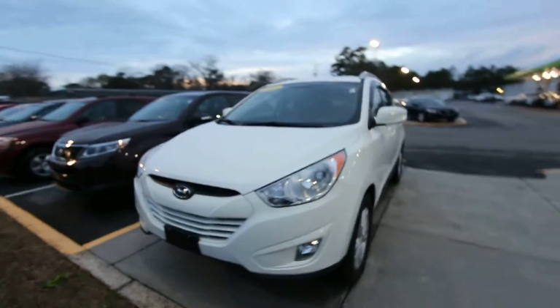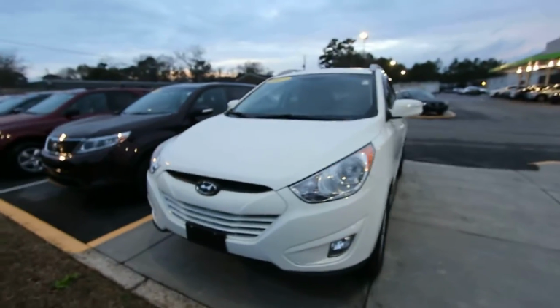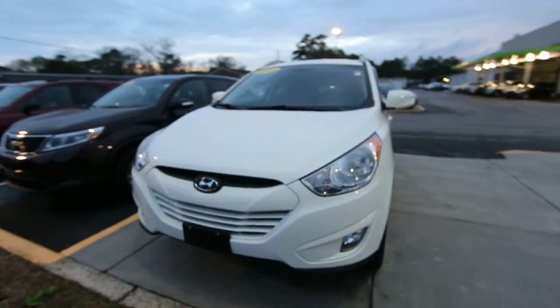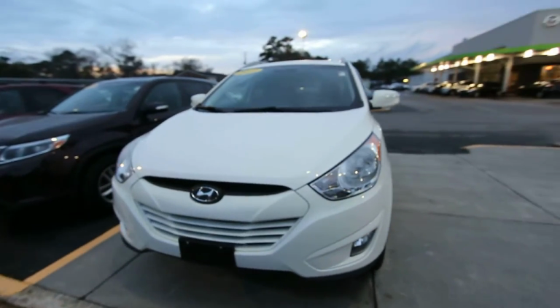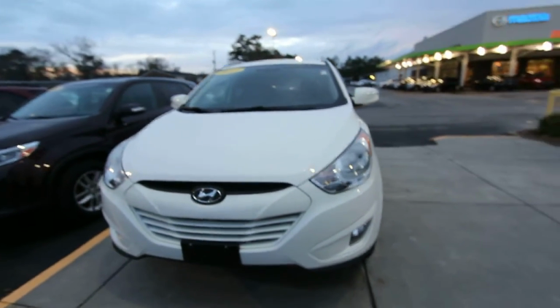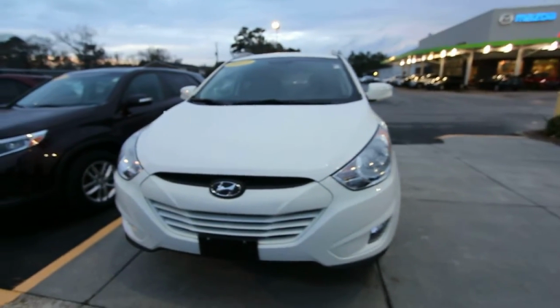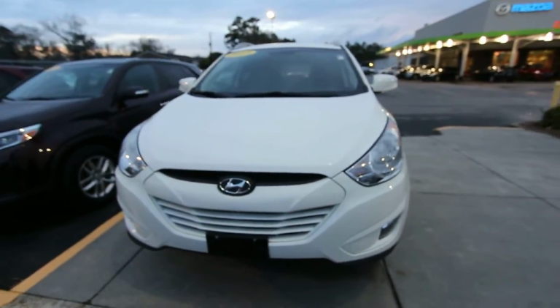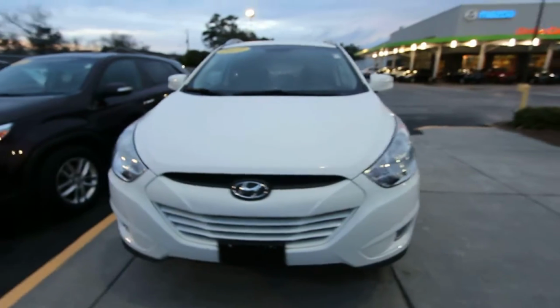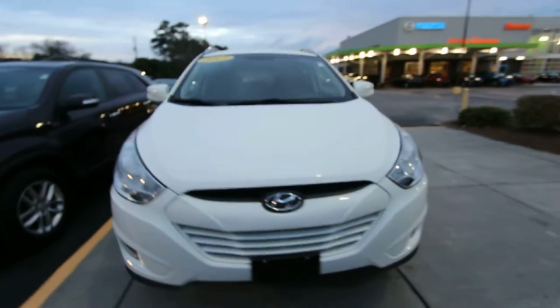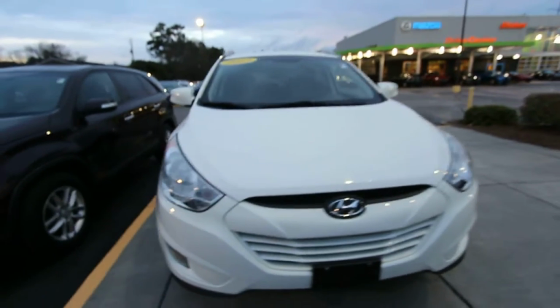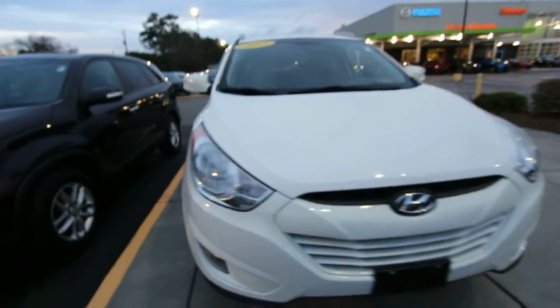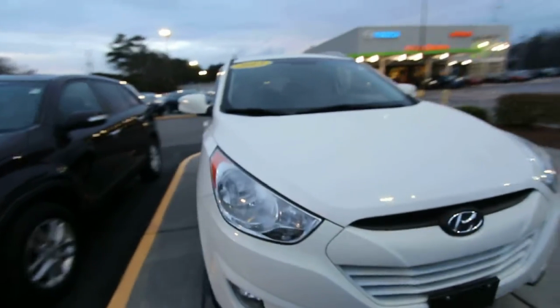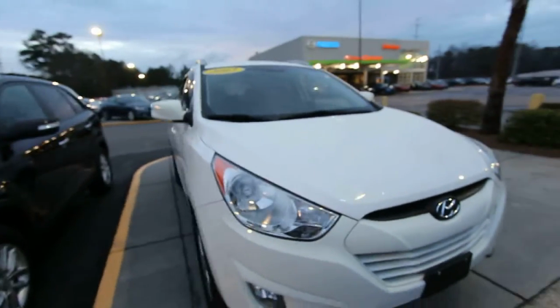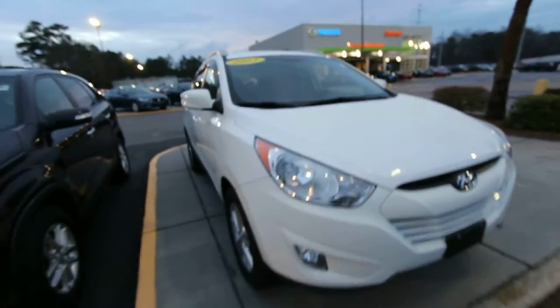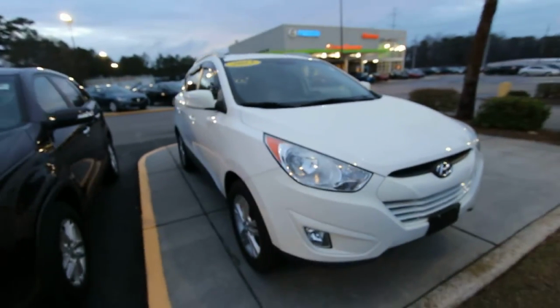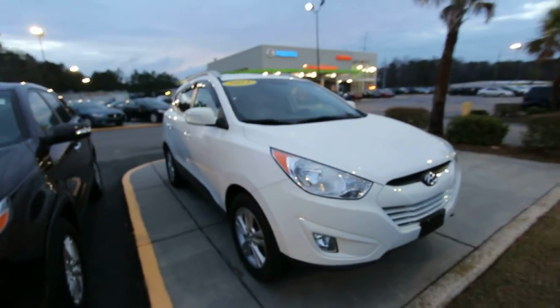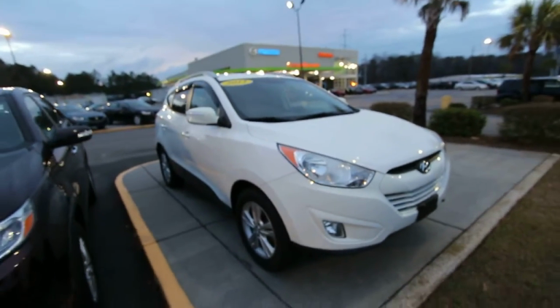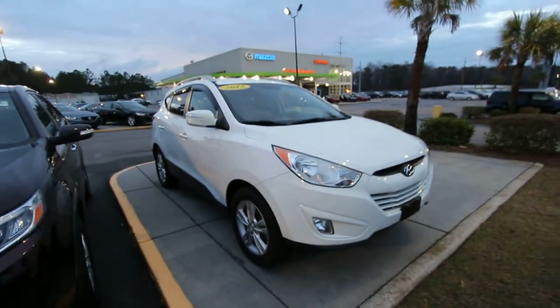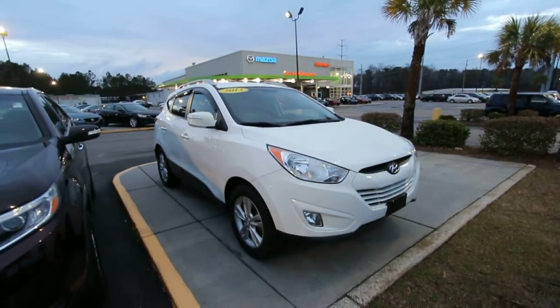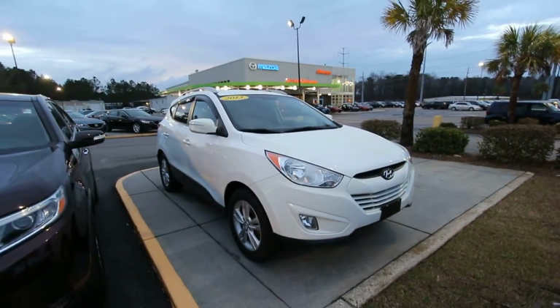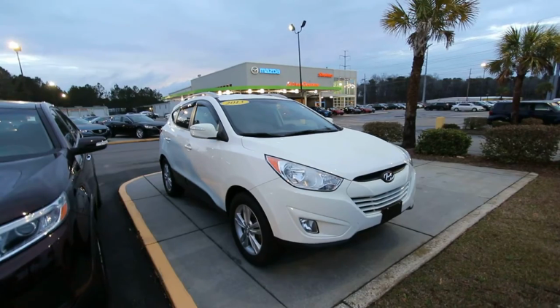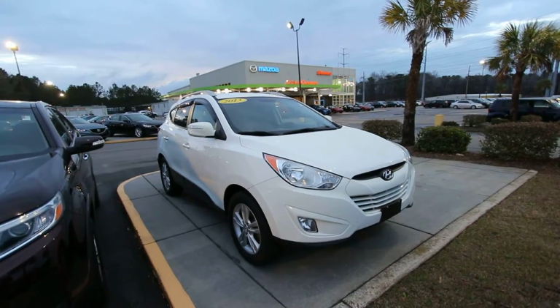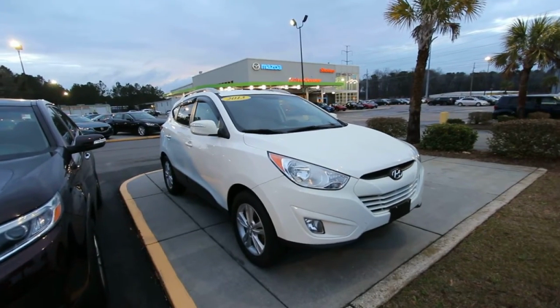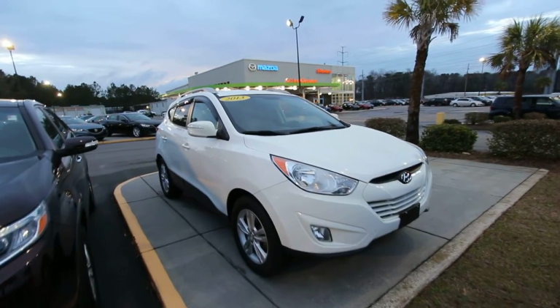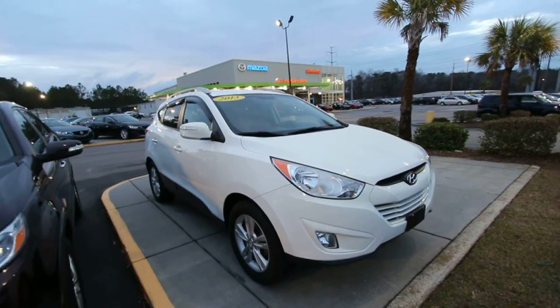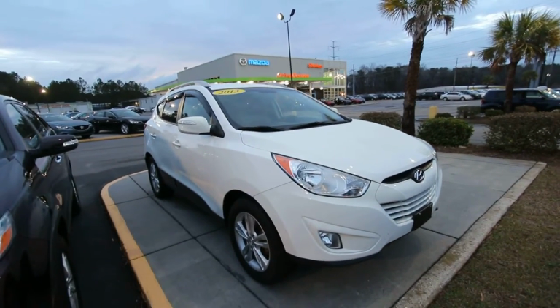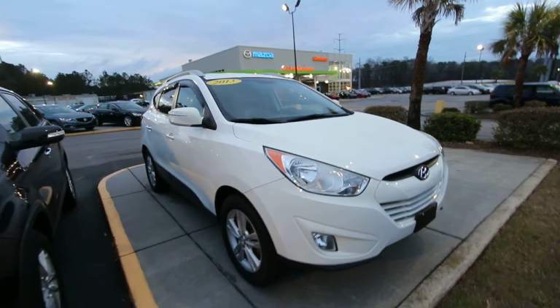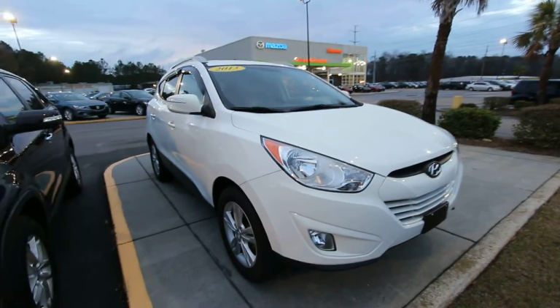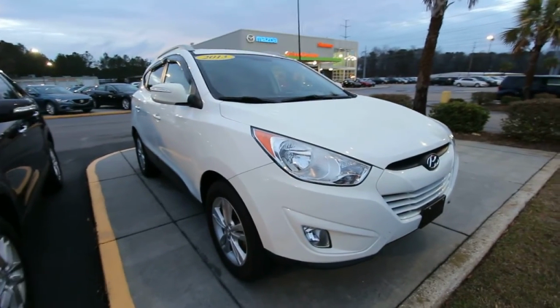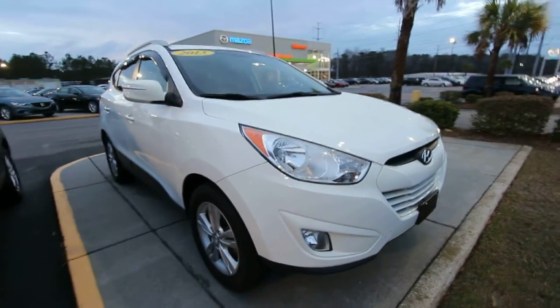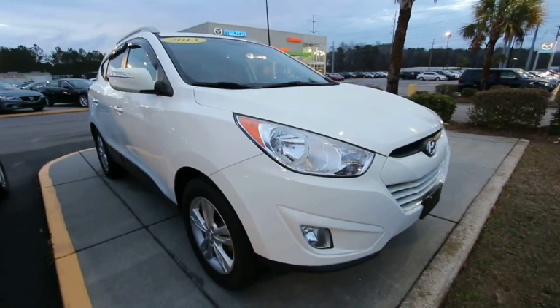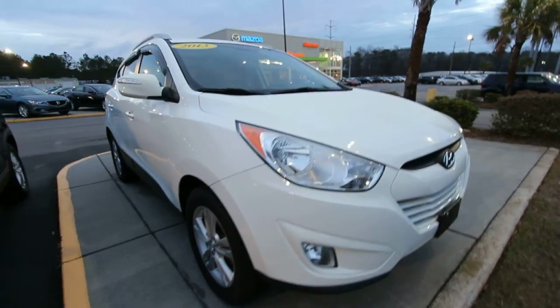If I see any major dents, dings, or scratches I'll point them out to you. That's my goal on this channel — to help you buy a car. And if you live in the Carolinas, you're more than welcome to buy a car from any dealership that's on this YouTube channel. So let's go ahead and start looking at her.